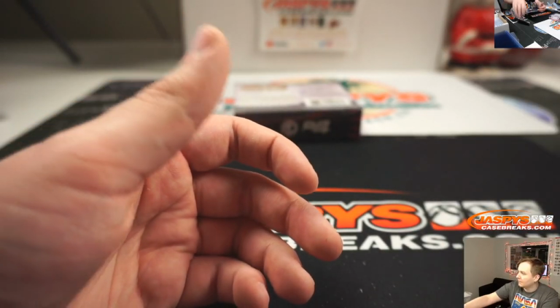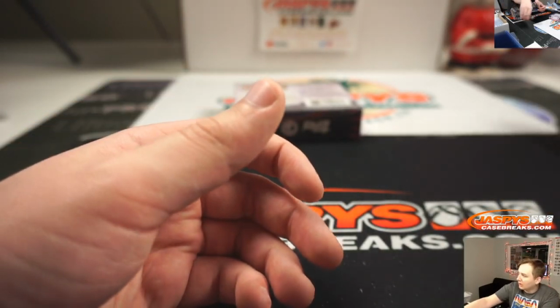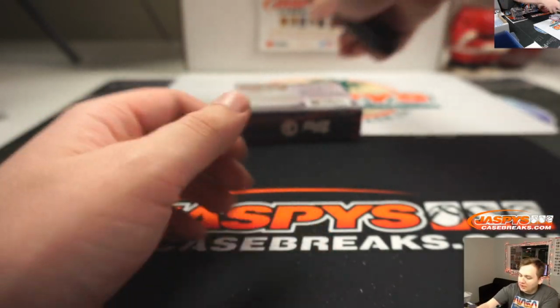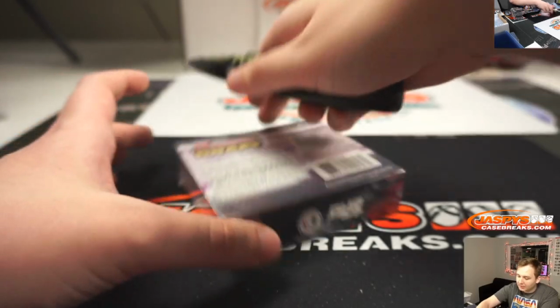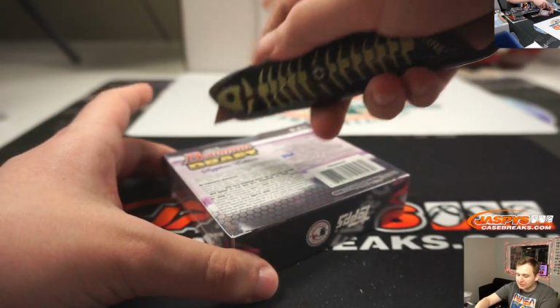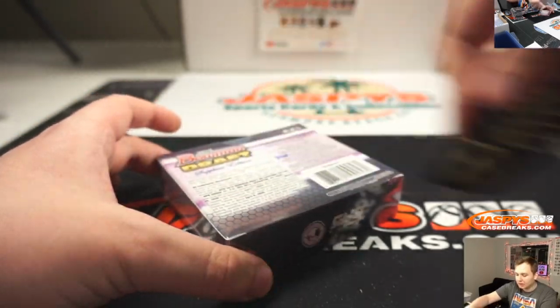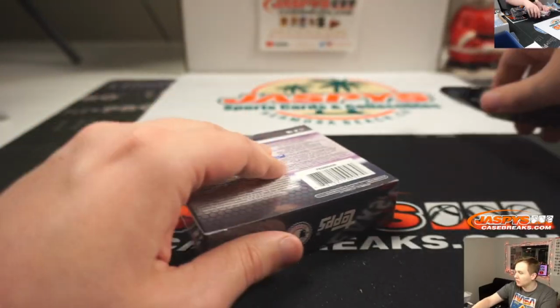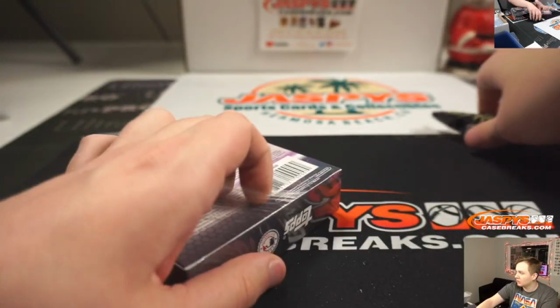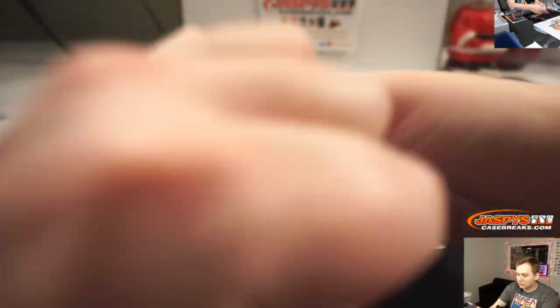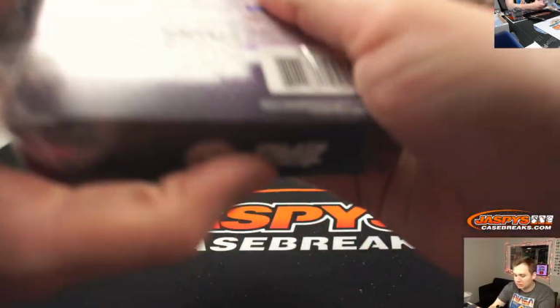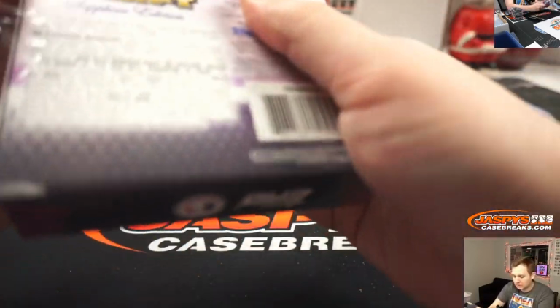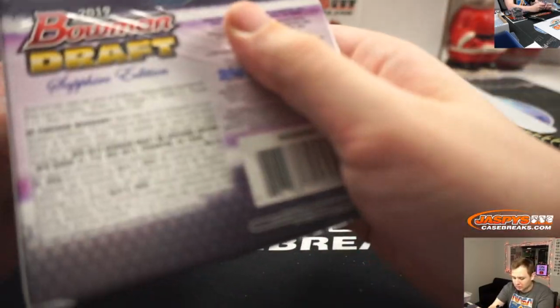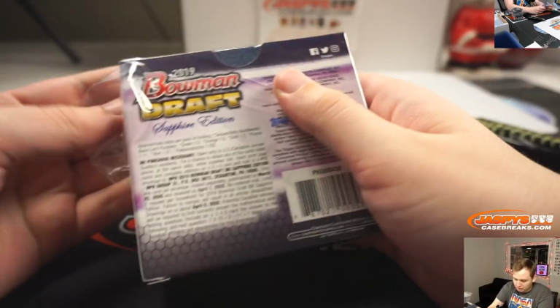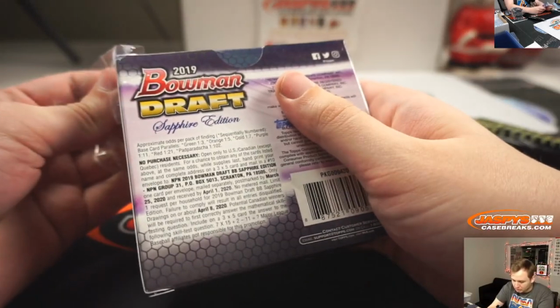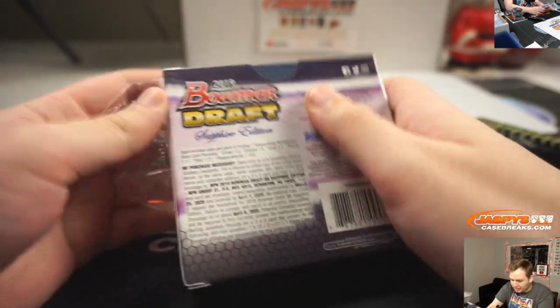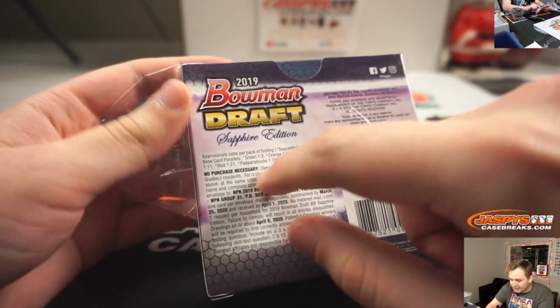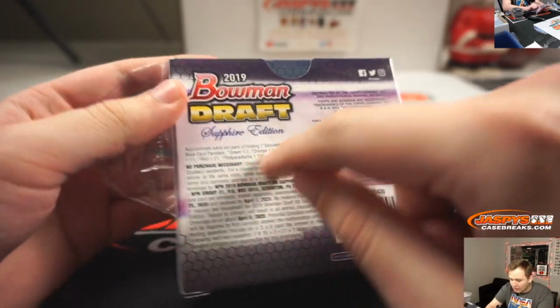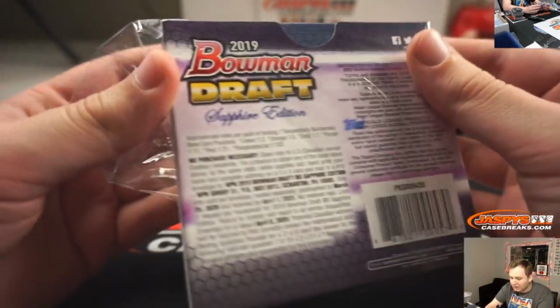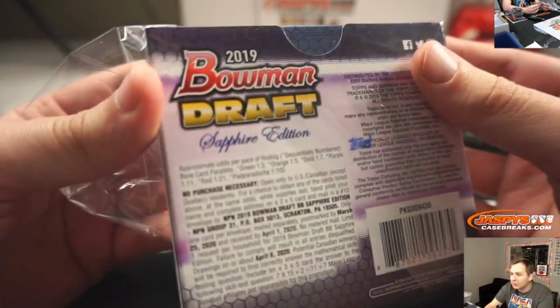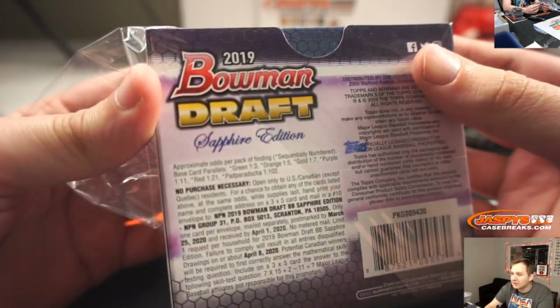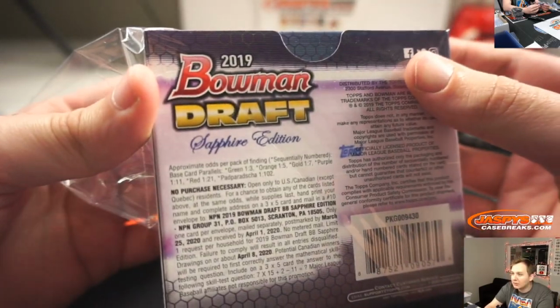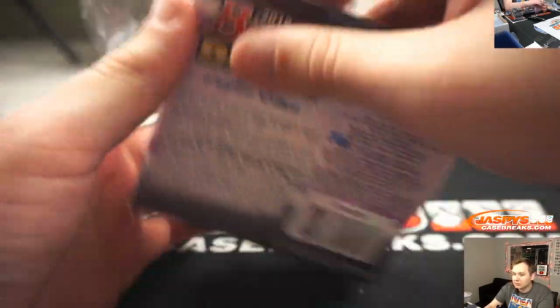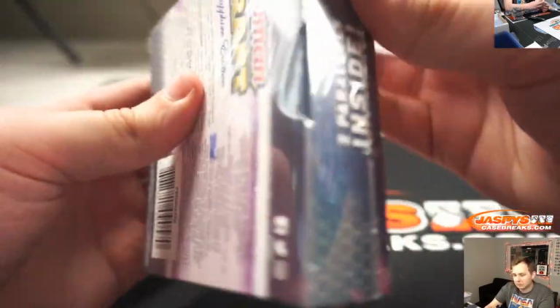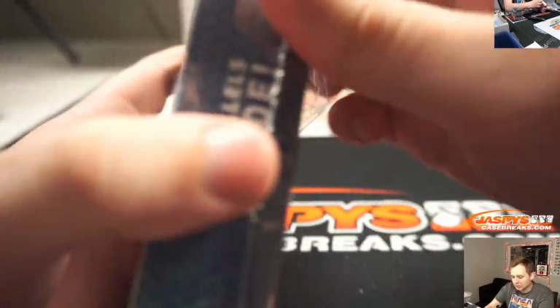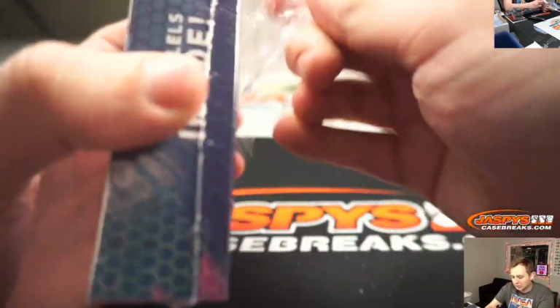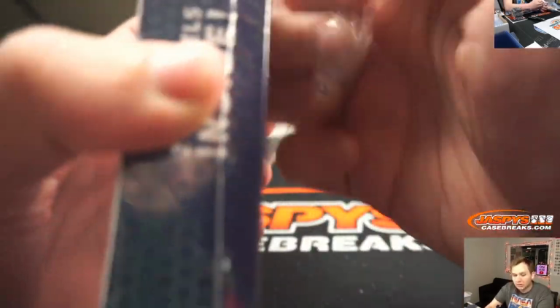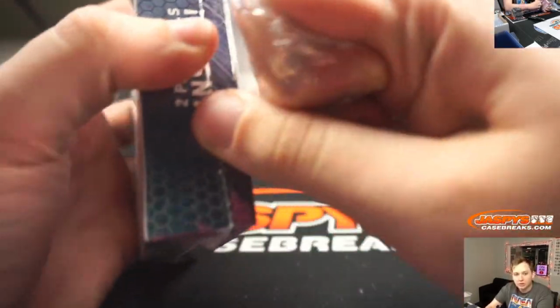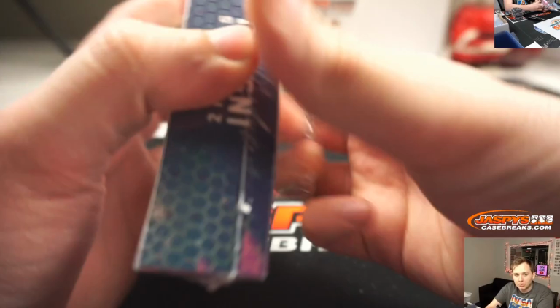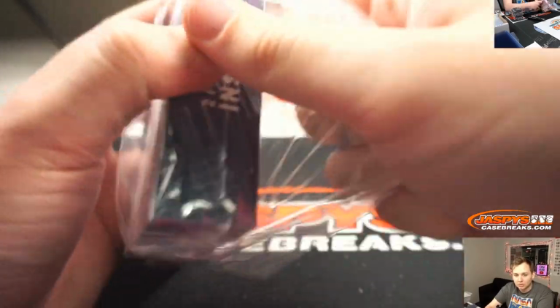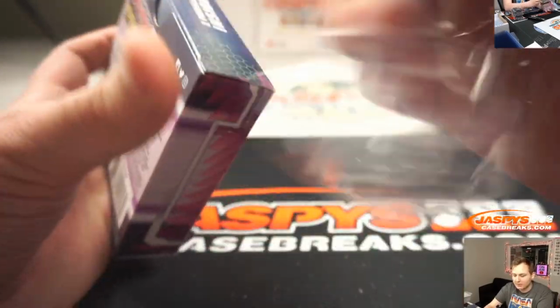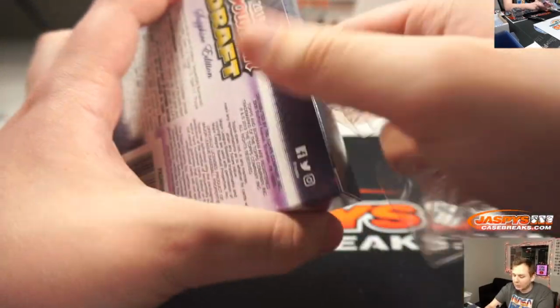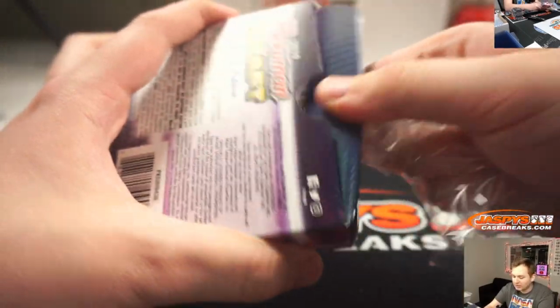All right, in the final box — good luck. The odds are one in every hundred two boxes, so you never know. Maybe we'll hit one tonight.